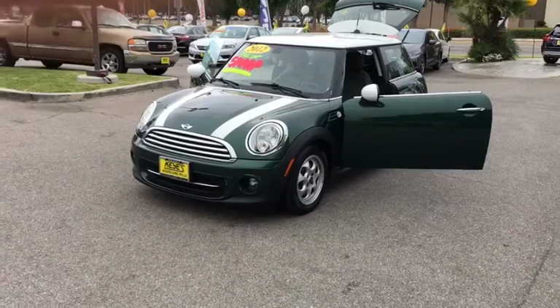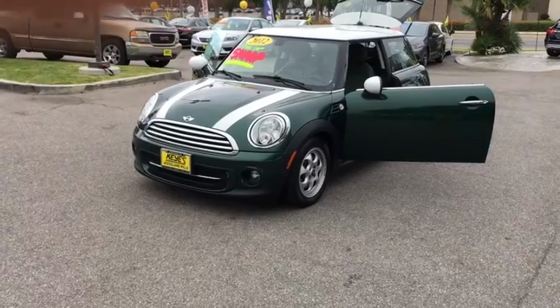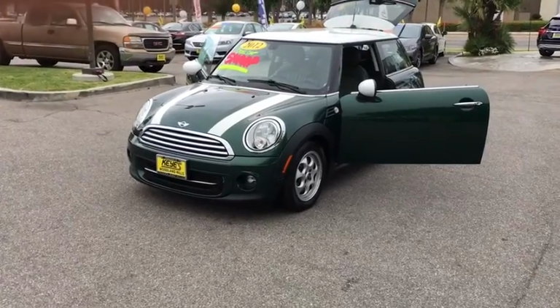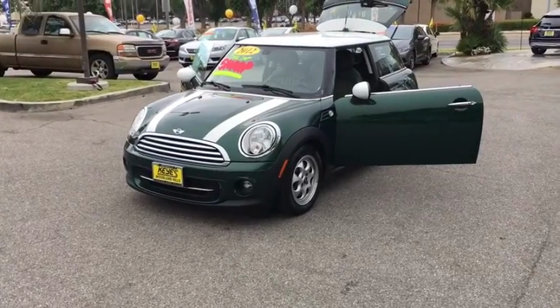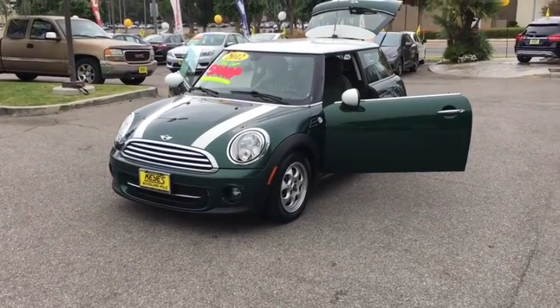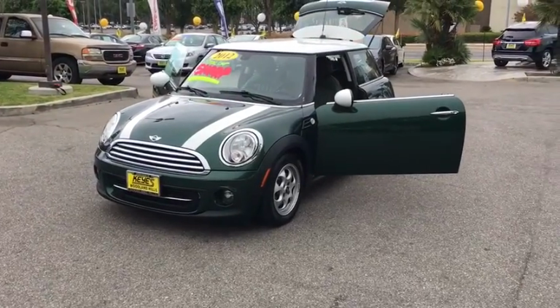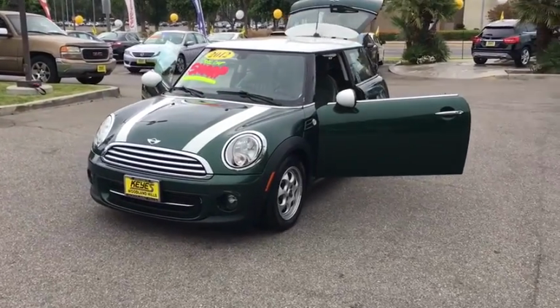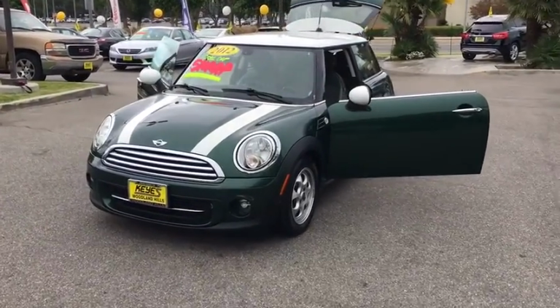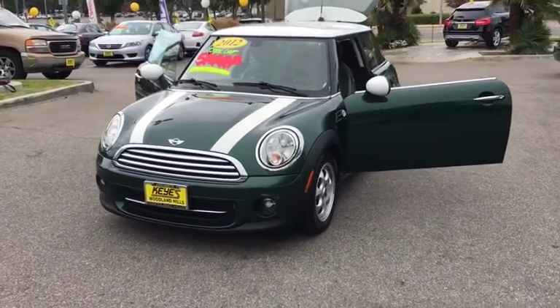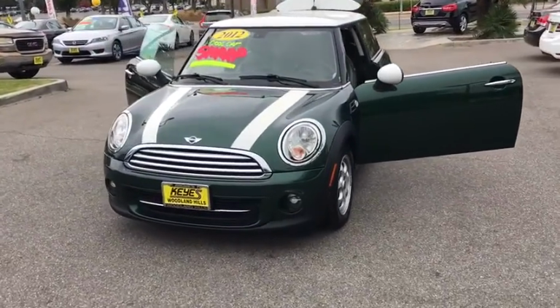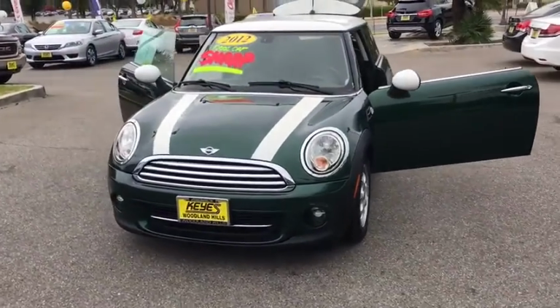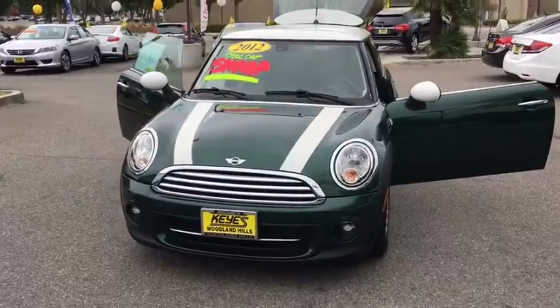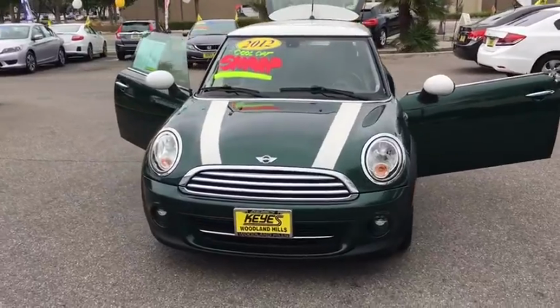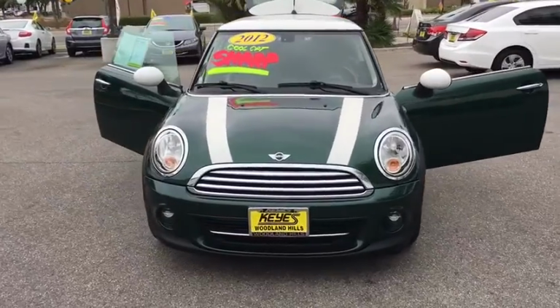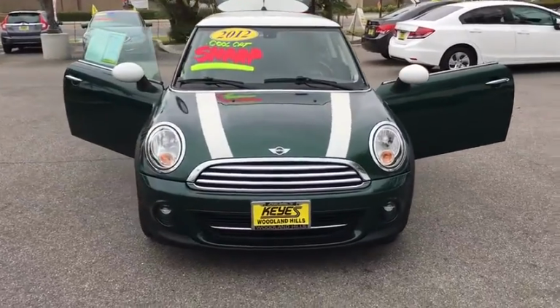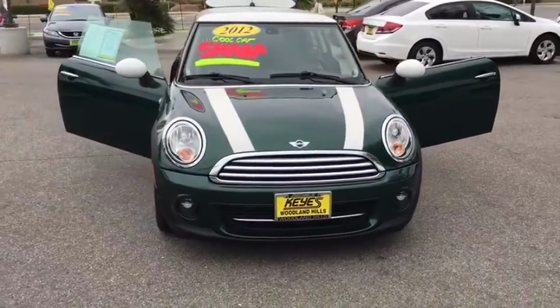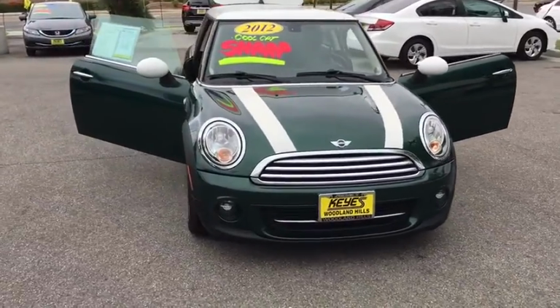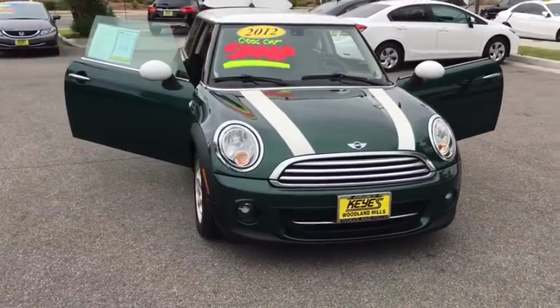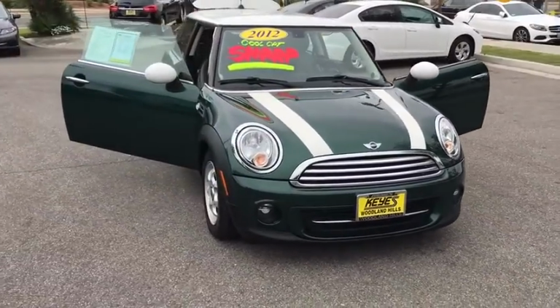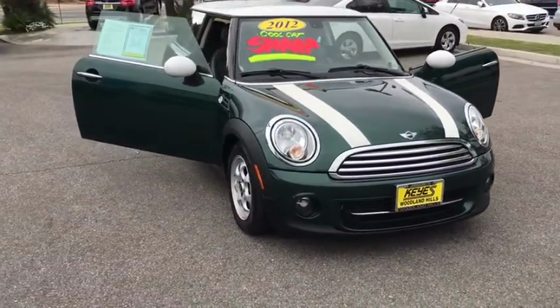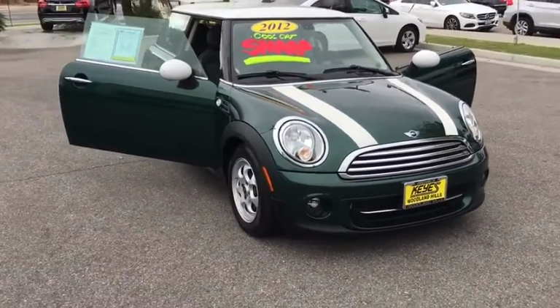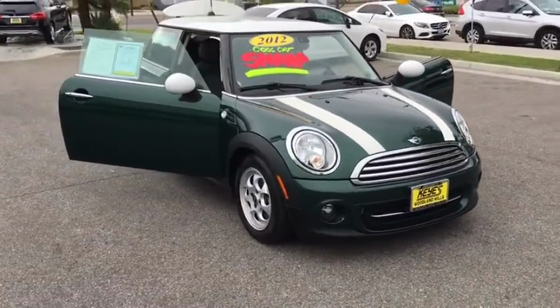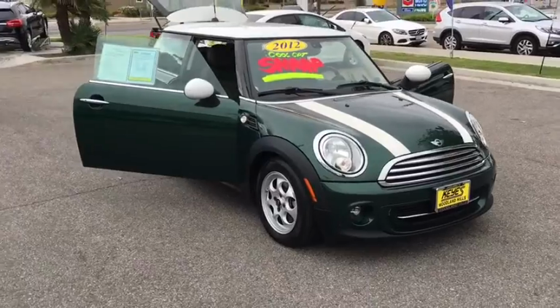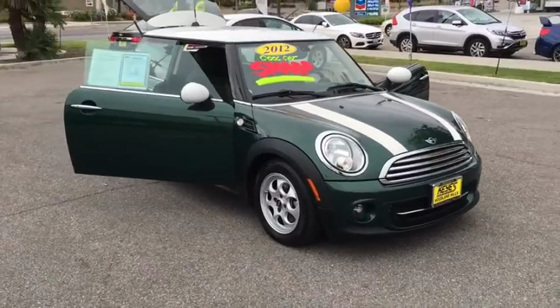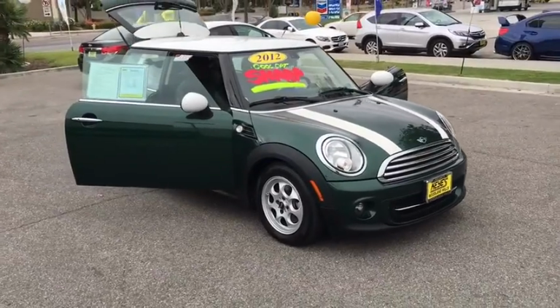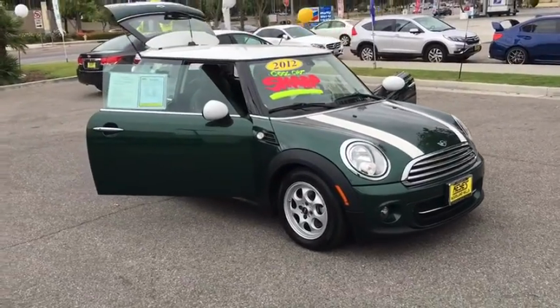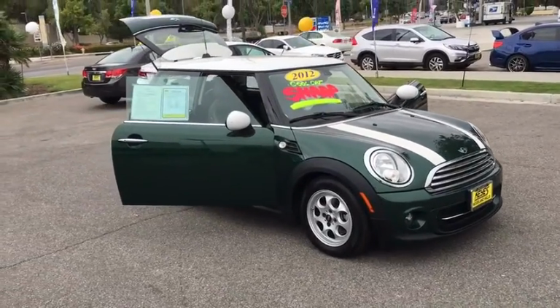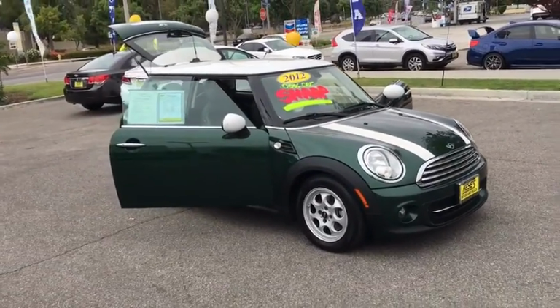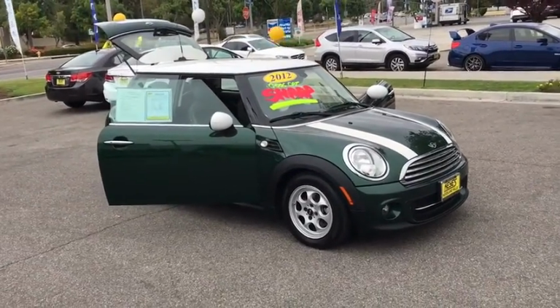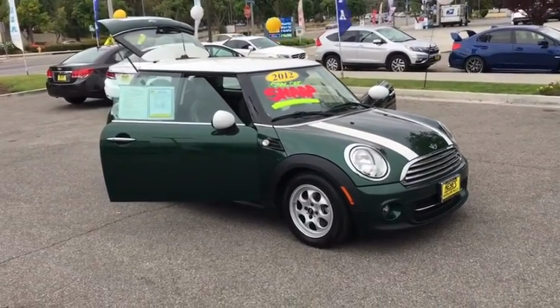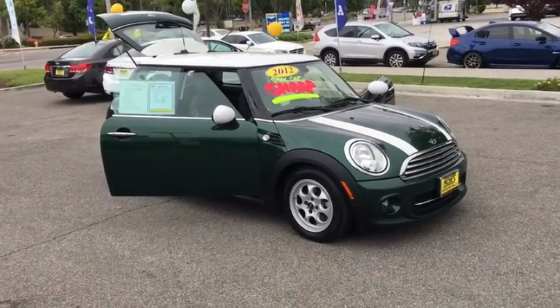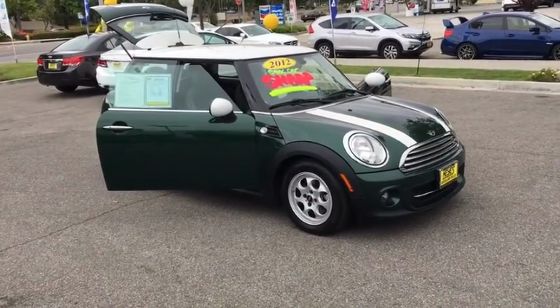The 2012 Mini Cooper. Agile handling and quick precise steering make the Mini Cooper lots of fun to drive. The cabin is roomy with plenty of front leg room. This vehicle has less than 50,000 miles. Here are some of this vehicle's great options.